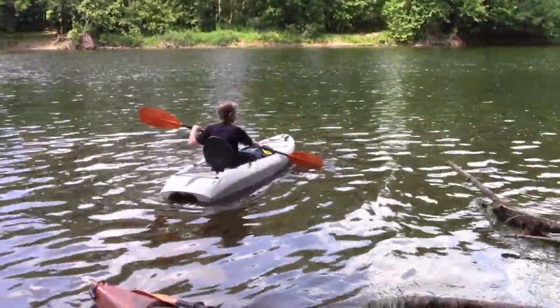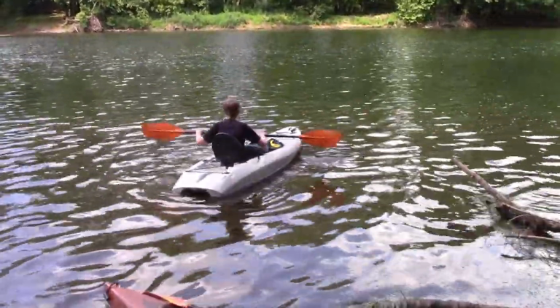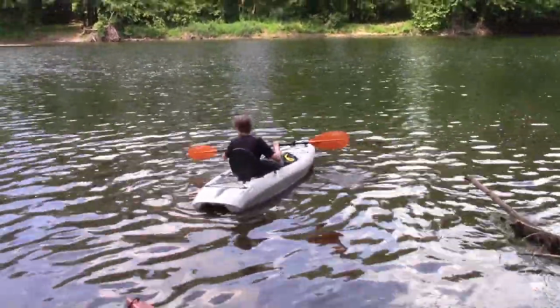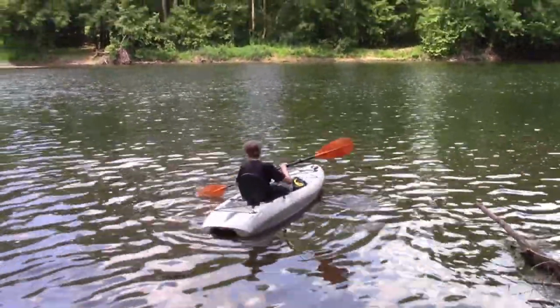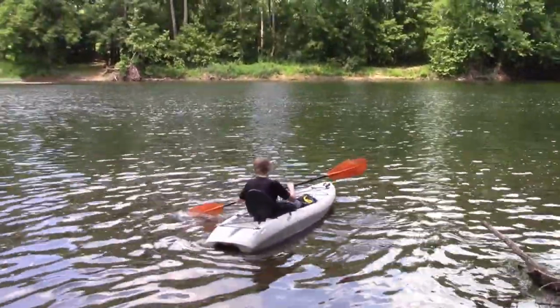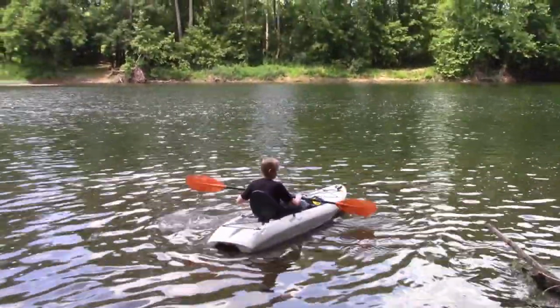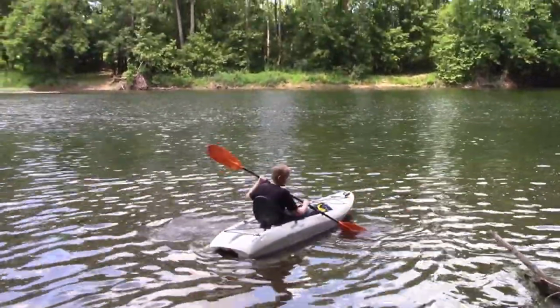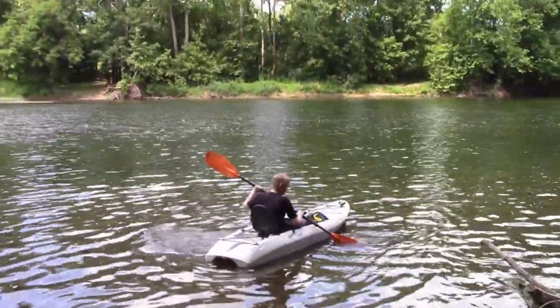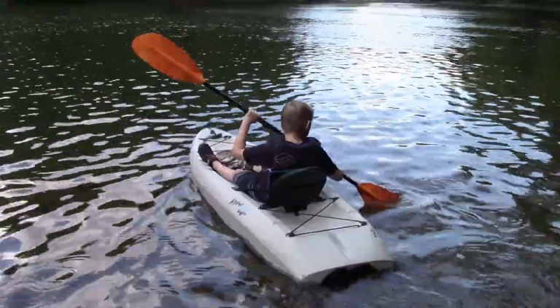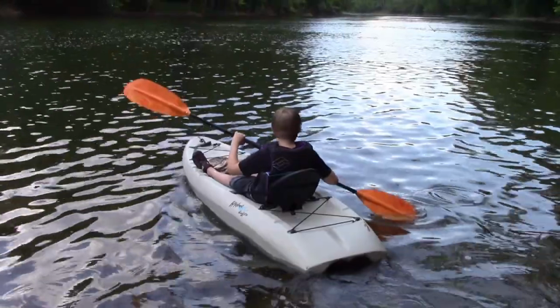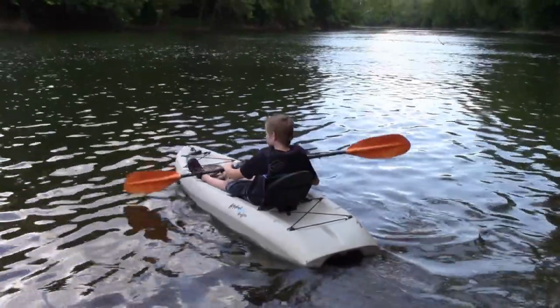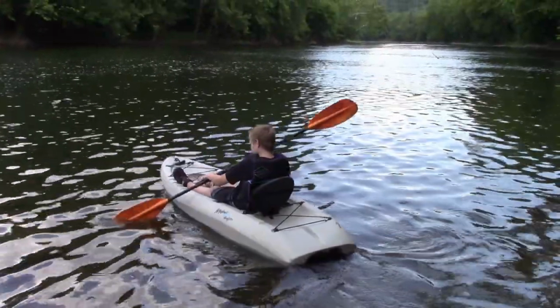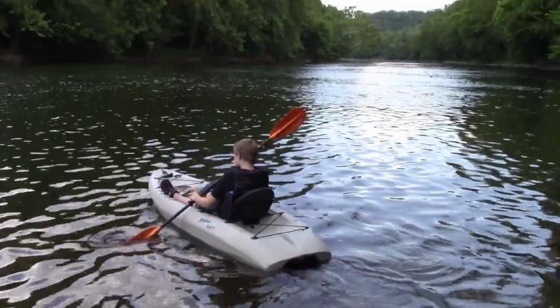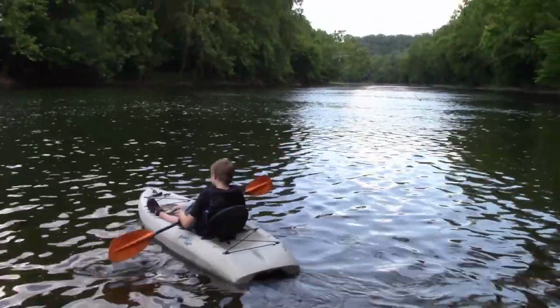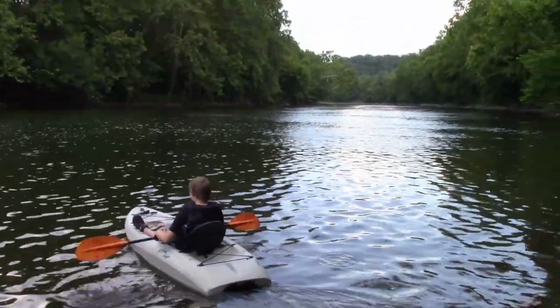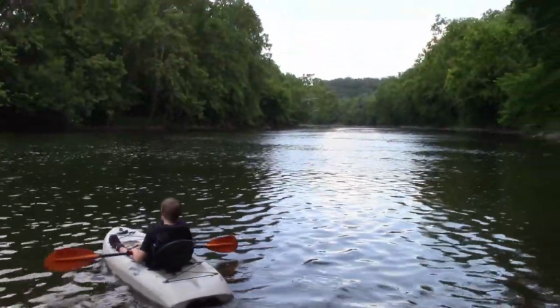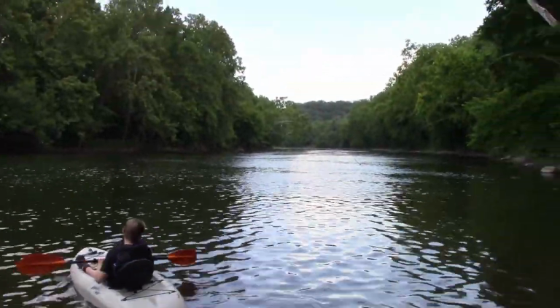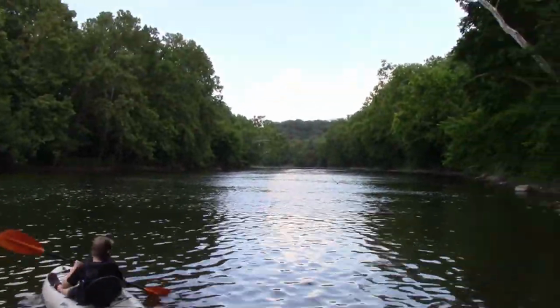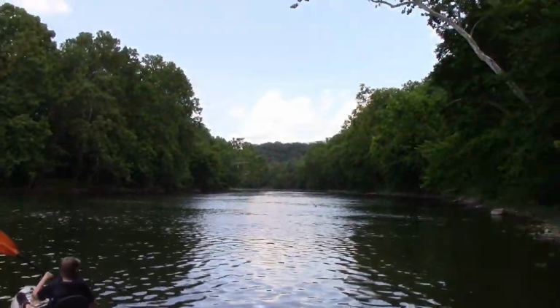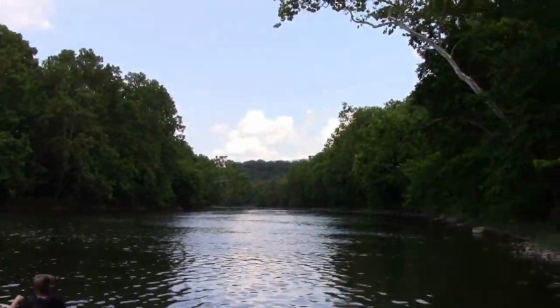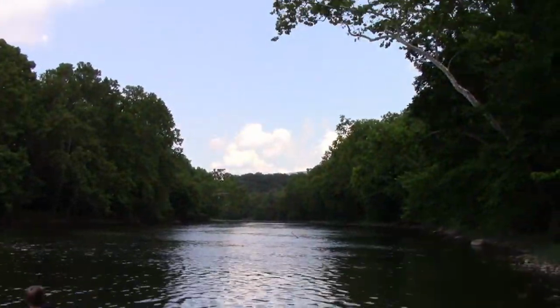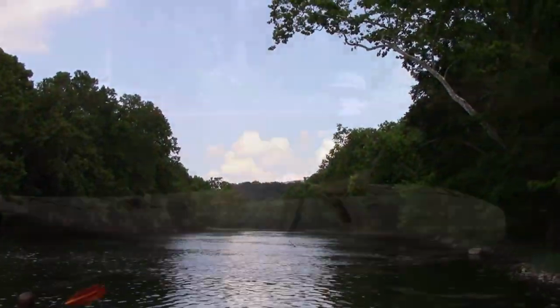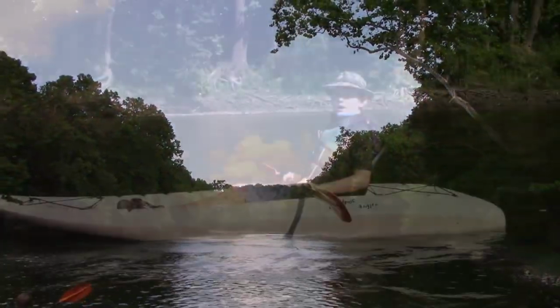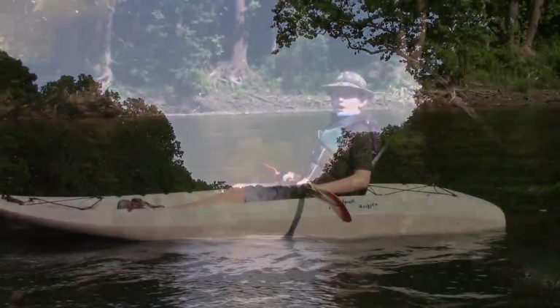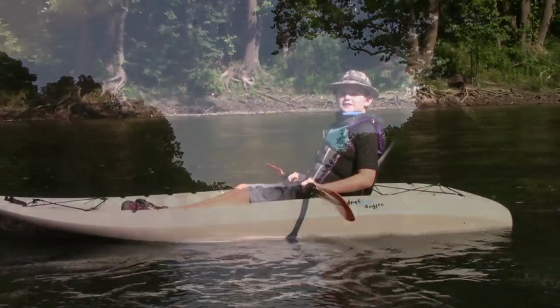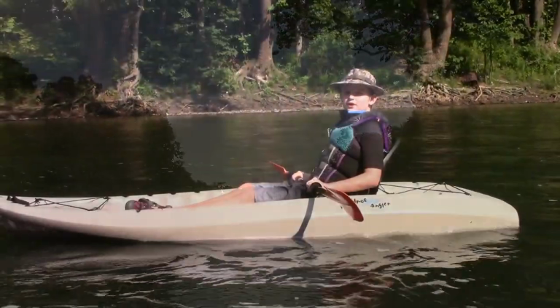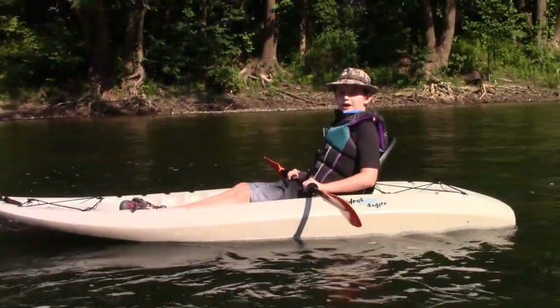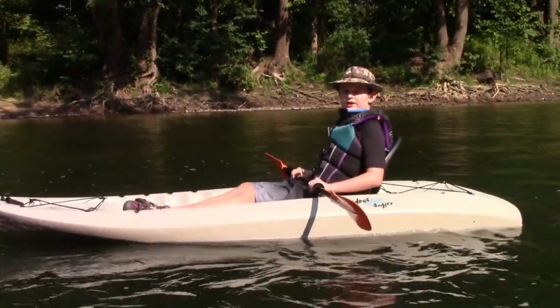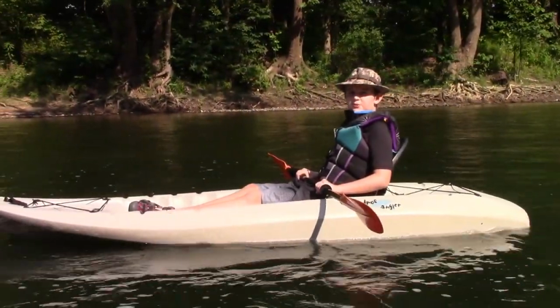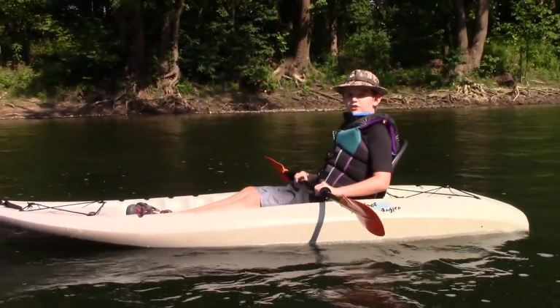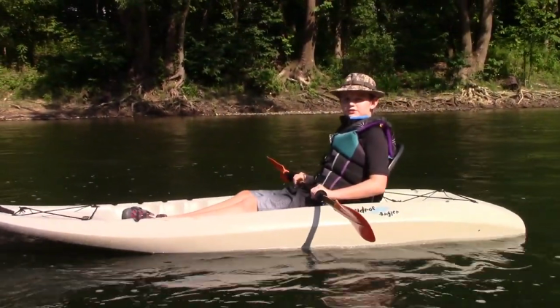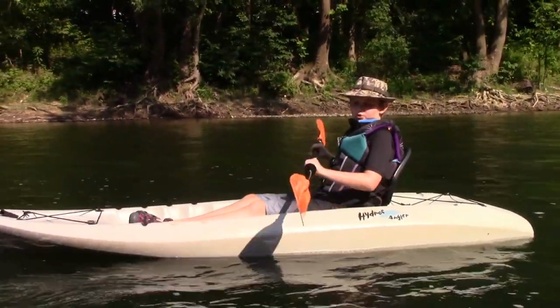Good posture is the key for kayaking. Make sure you sit up straight, have your head aligned with the front of your kayak, and that will help you with balance. I'm going to teach you how to paddle in case you want to go to the shore.